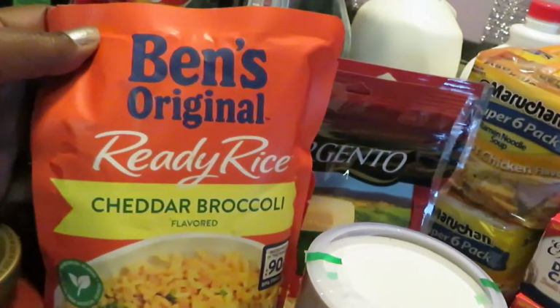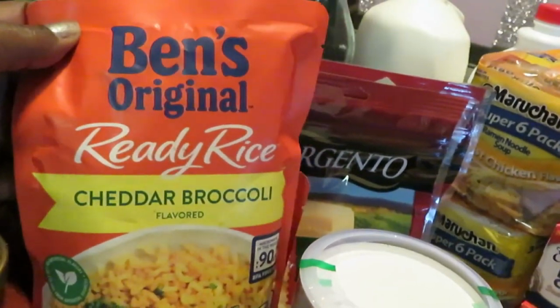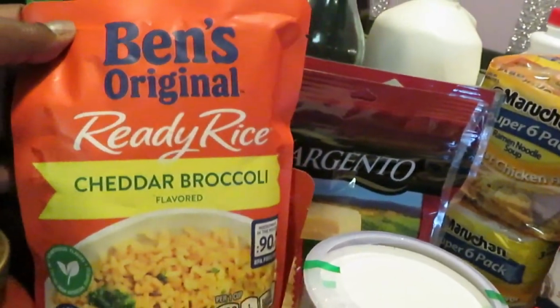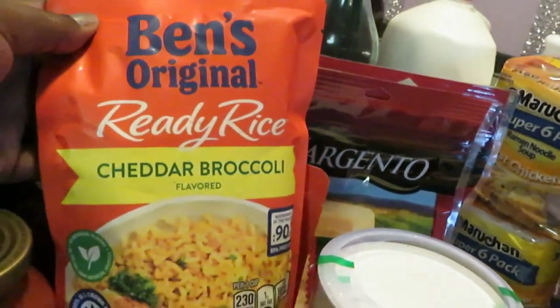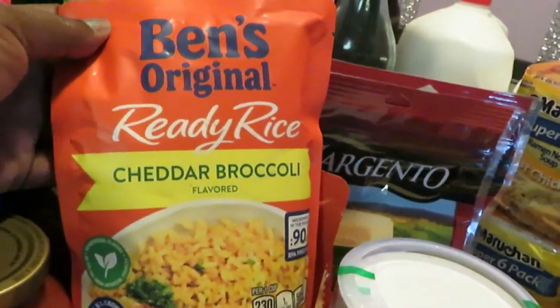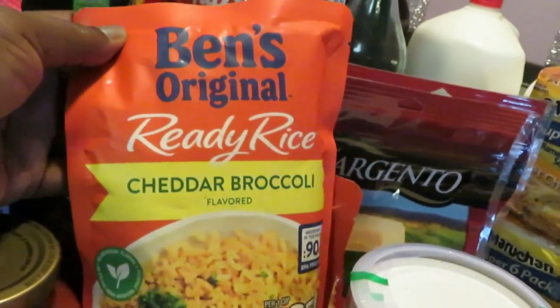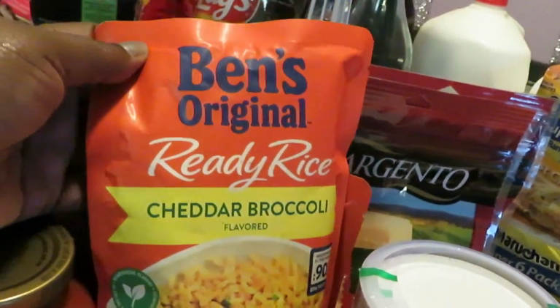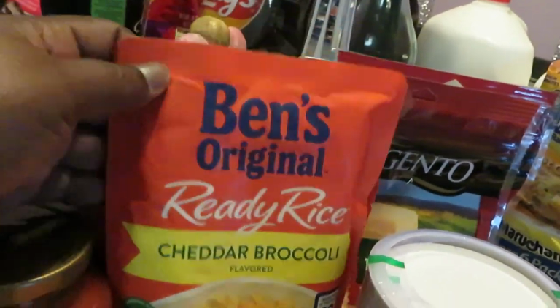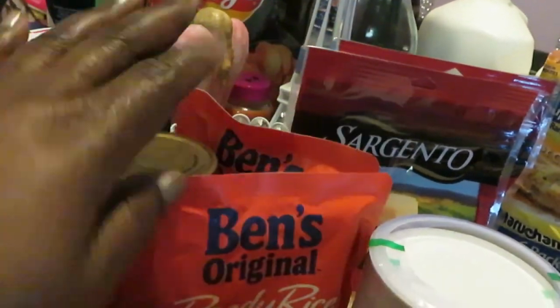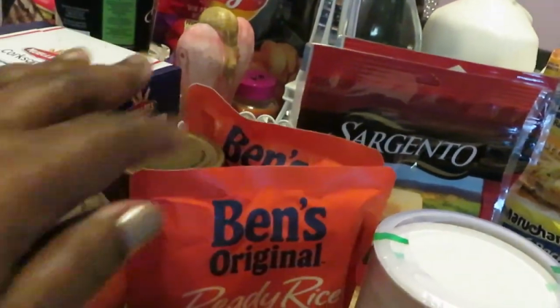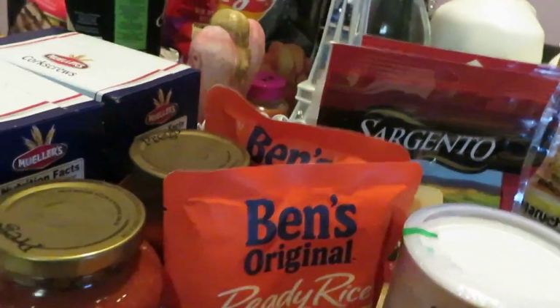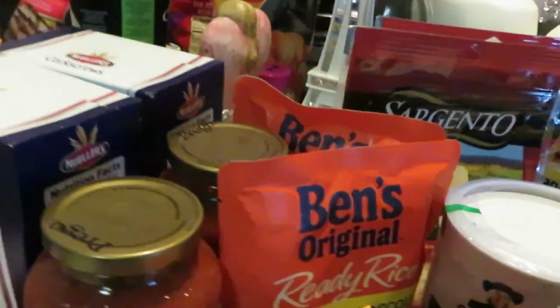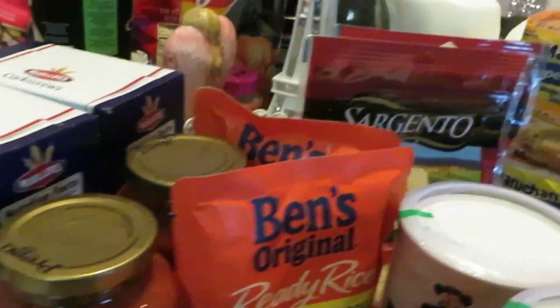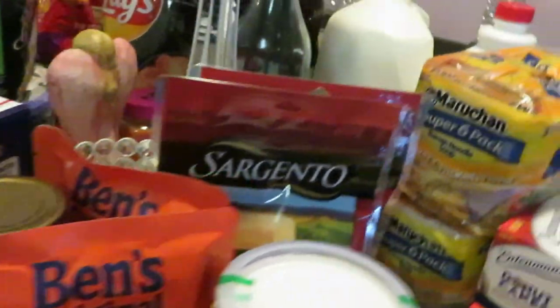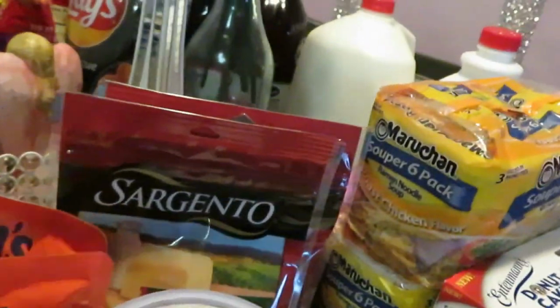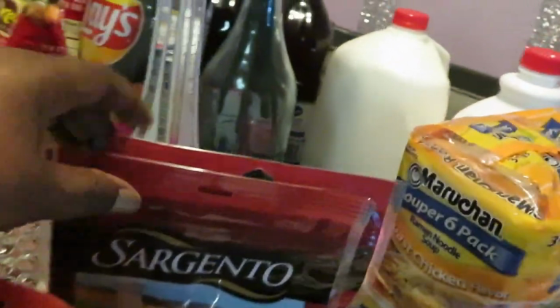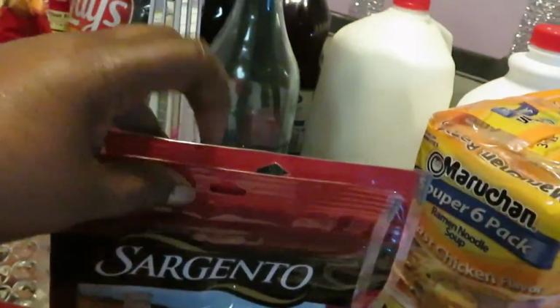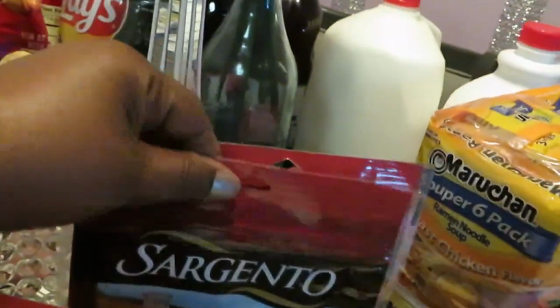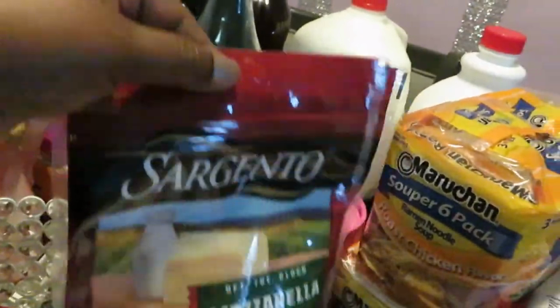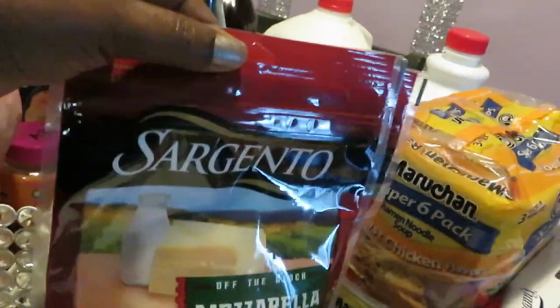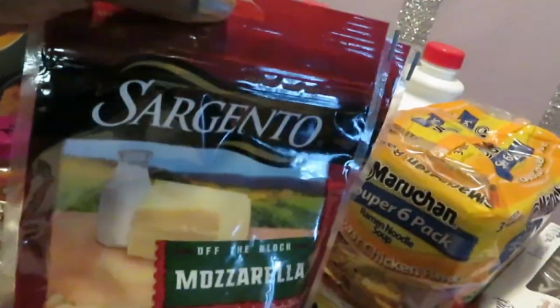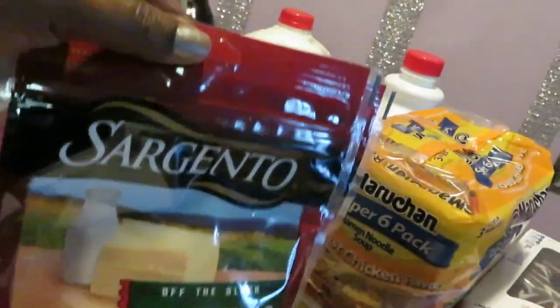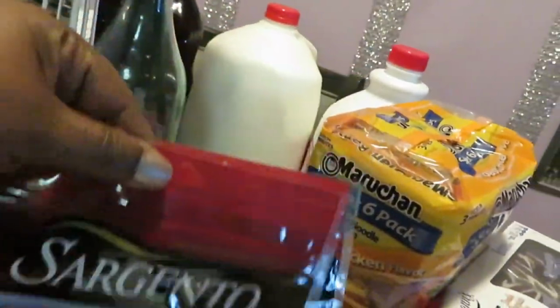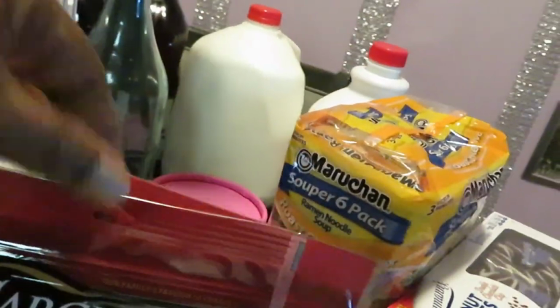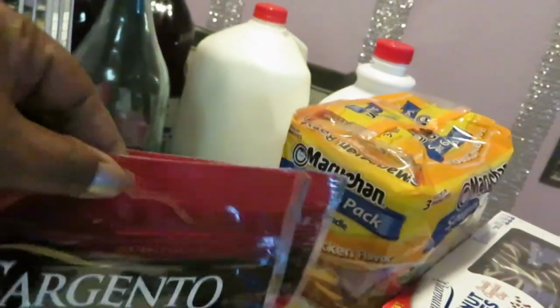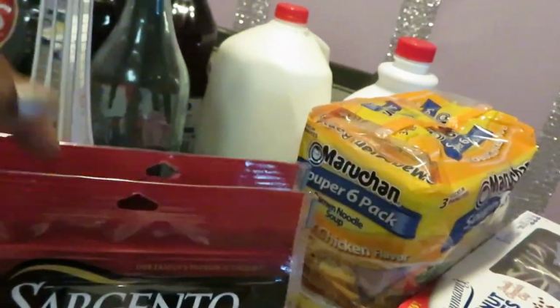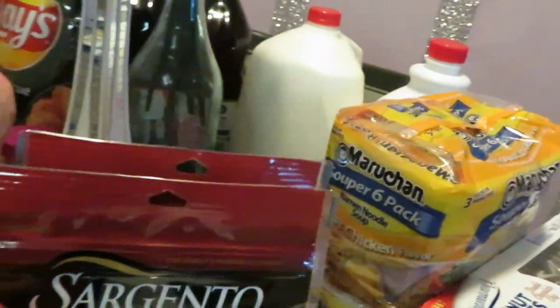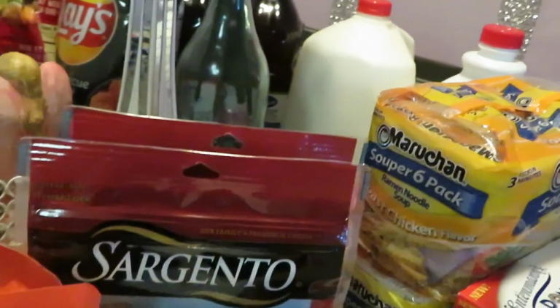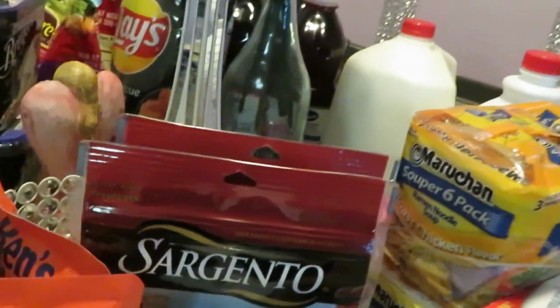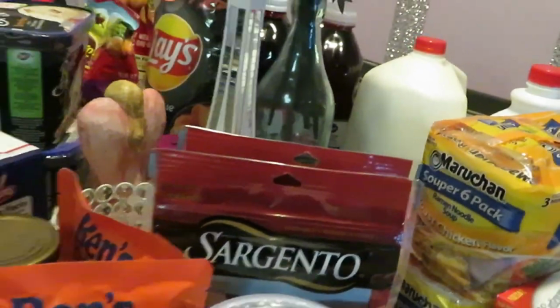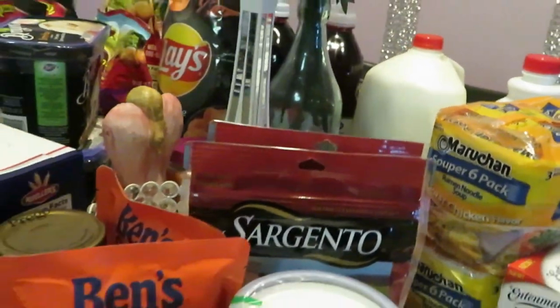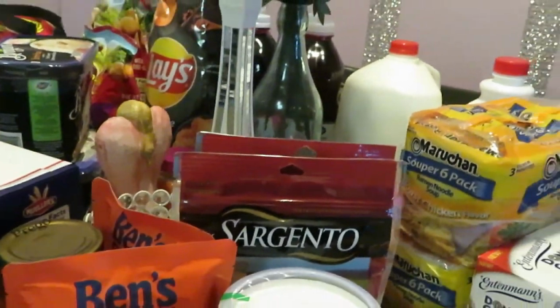Ben's Ready Rice — I got two of the cheddar broccoli. They are BOGO this week as well. Back here we have the Sargento cheese. I got two of the mozzarella. They are BOGO this week as well.